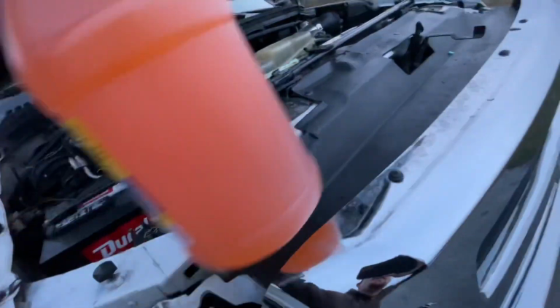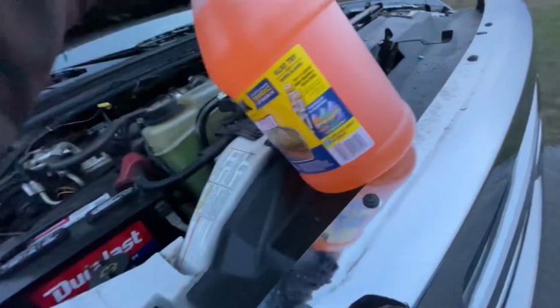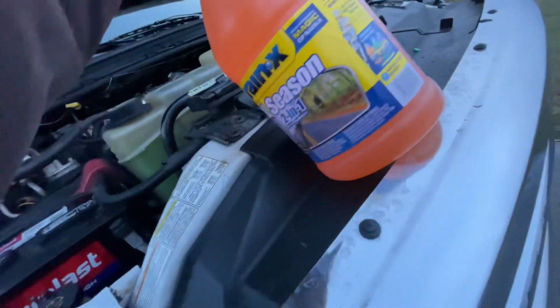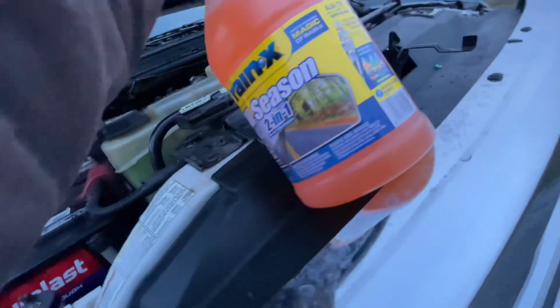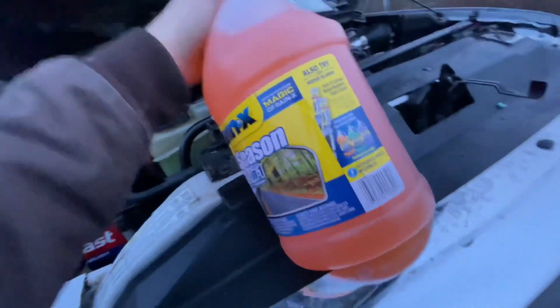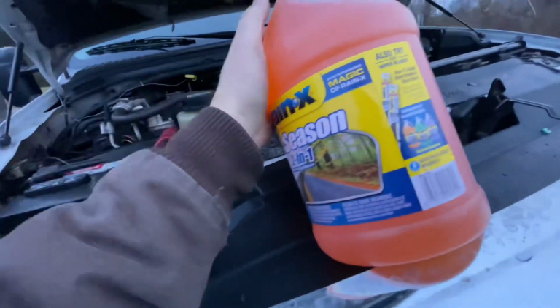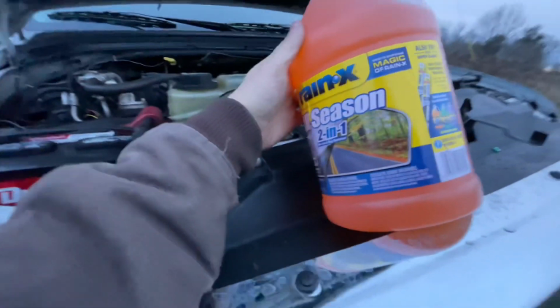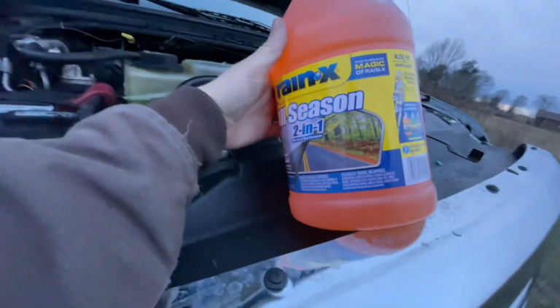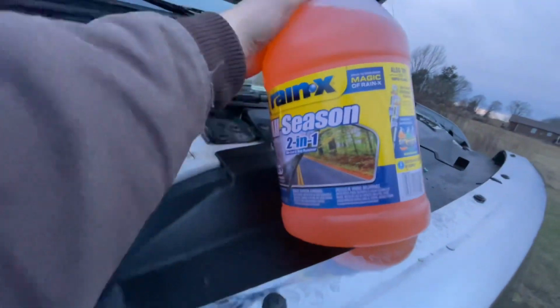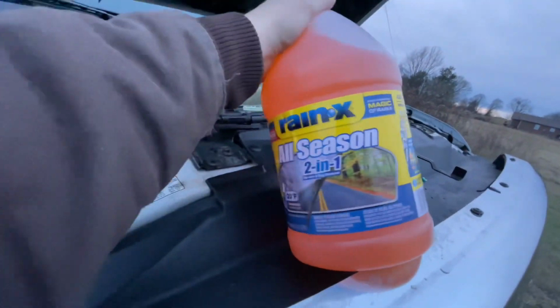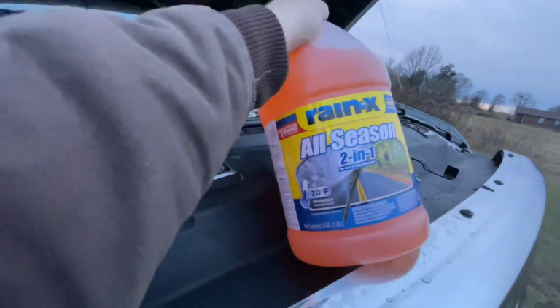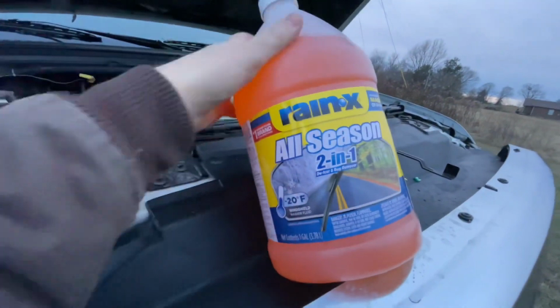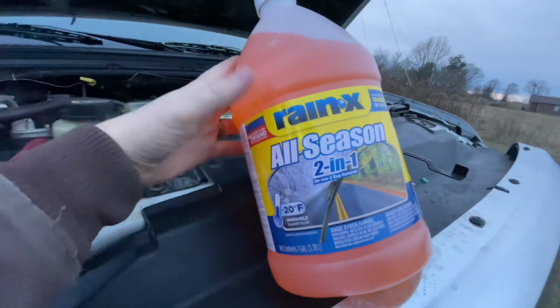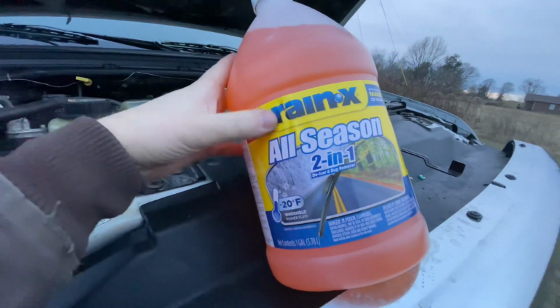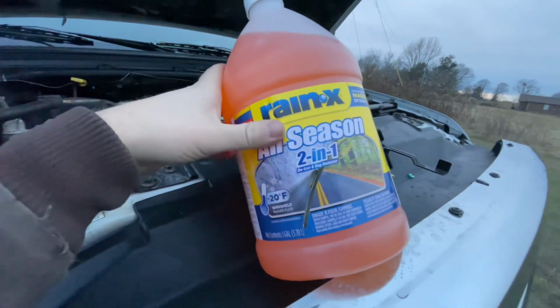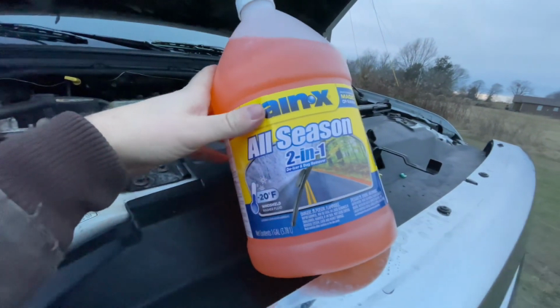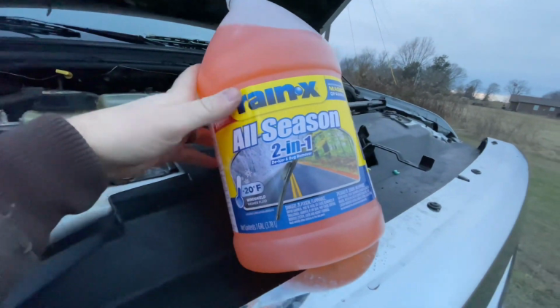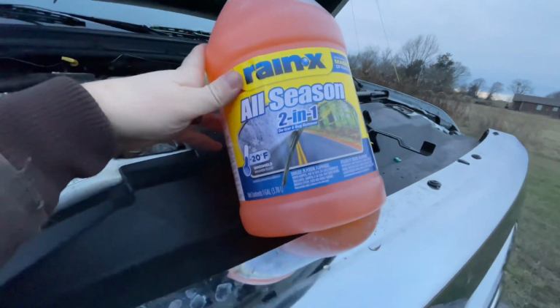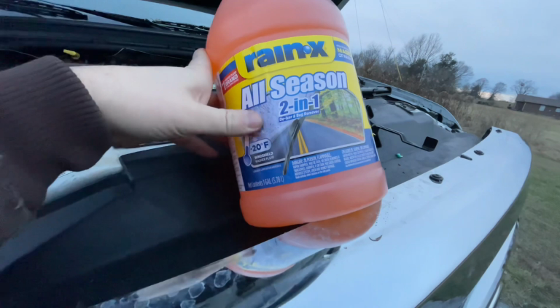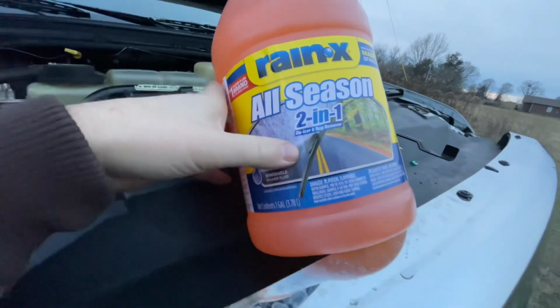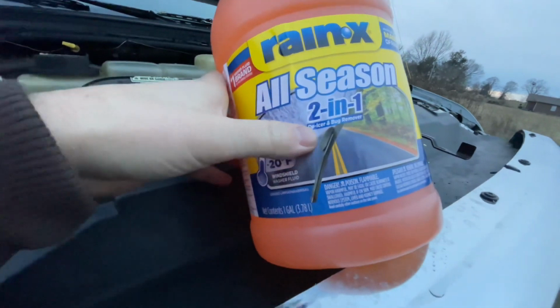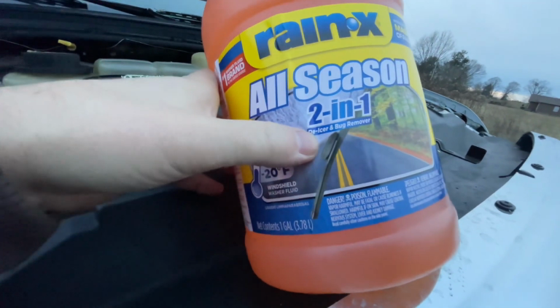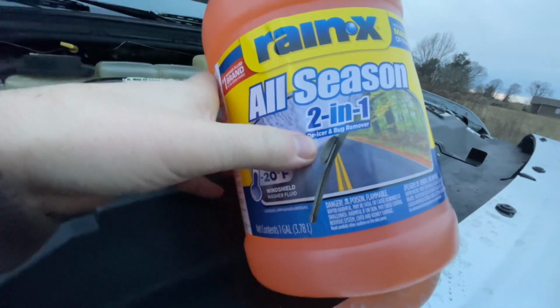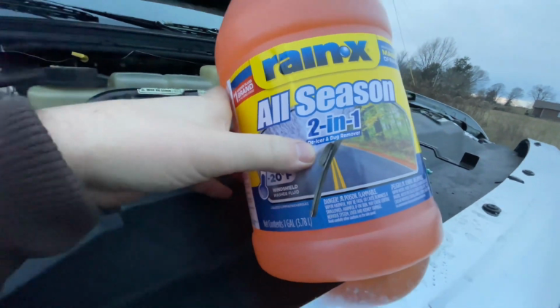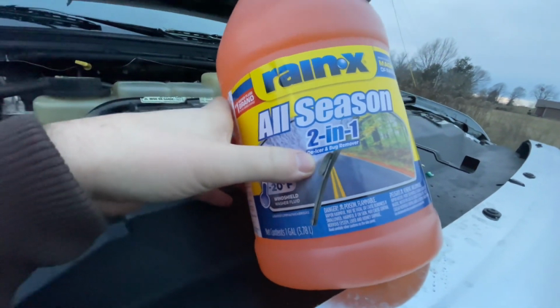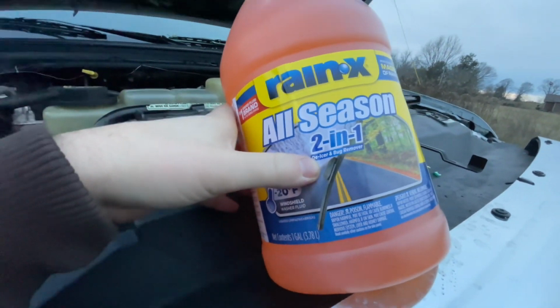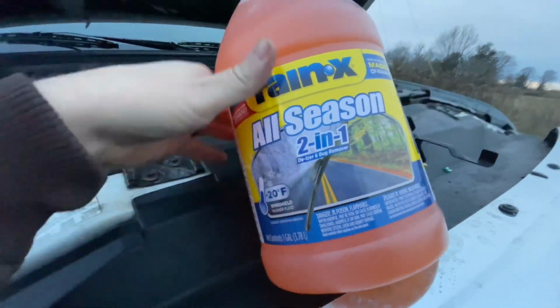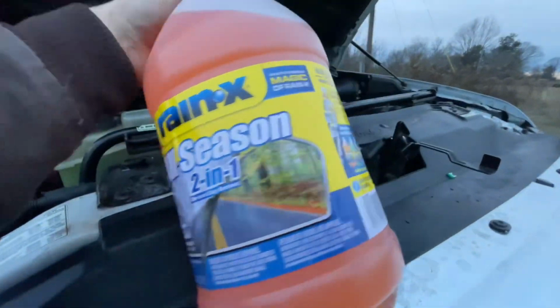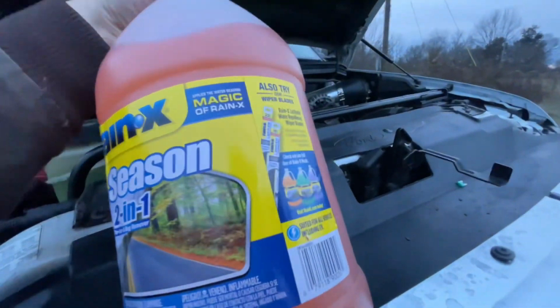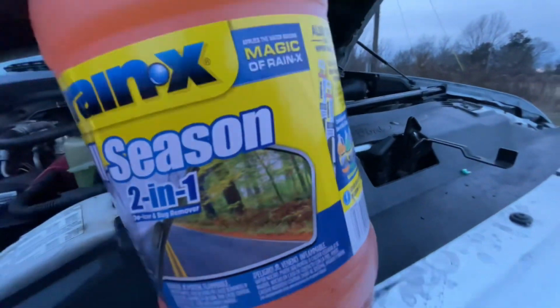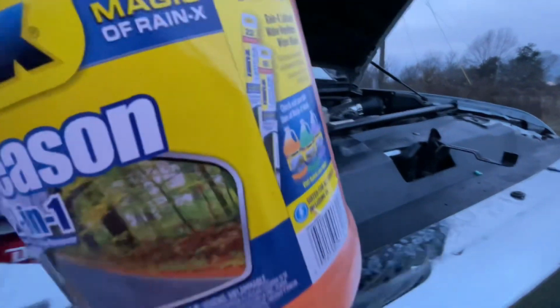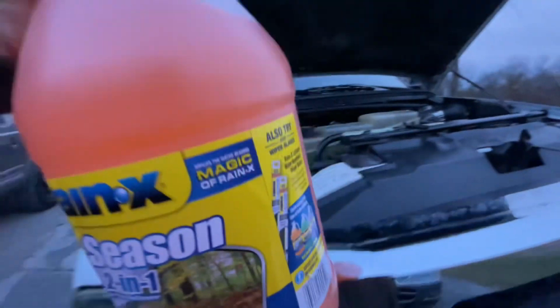If you ever put water in your windshield washer fluid, I highly recommend not doing that — it can freeze and burn up your pump. I recommend something like Rain-X: it makes the water bead up, it's also a de-icer and a bug remover, and it's about four bucks. Don't cheap out on that — your vision is important while driving.